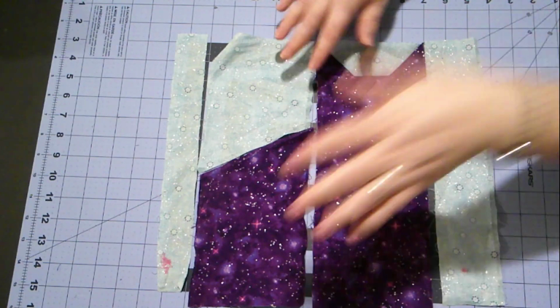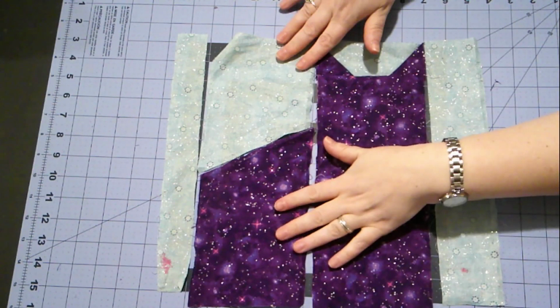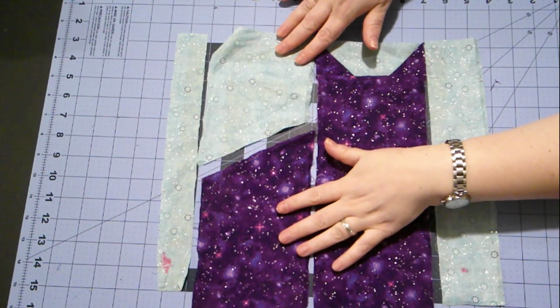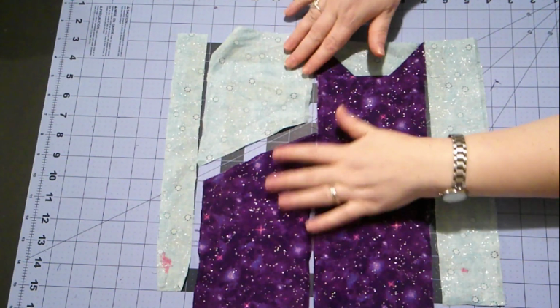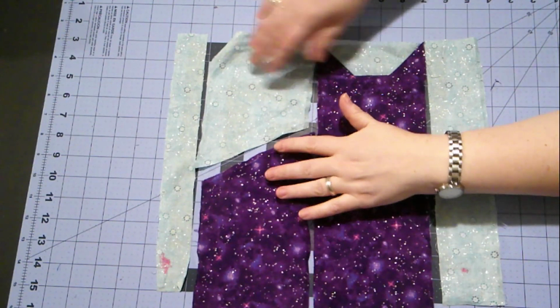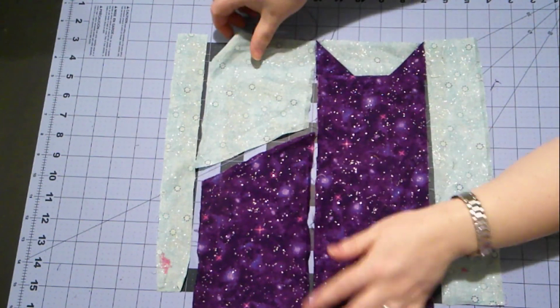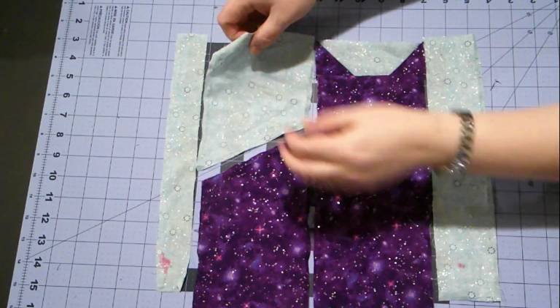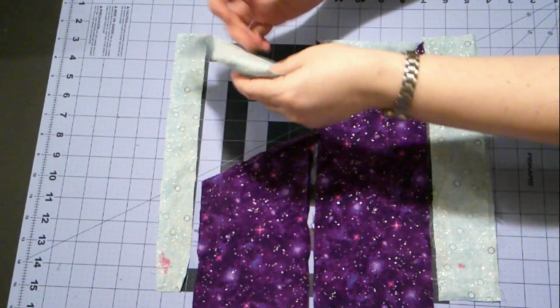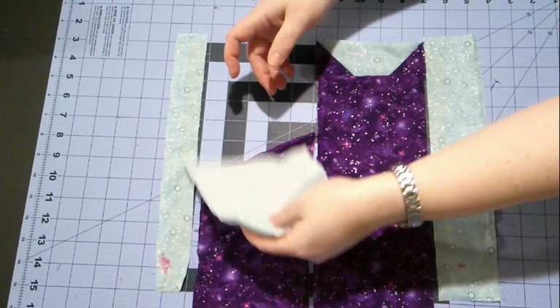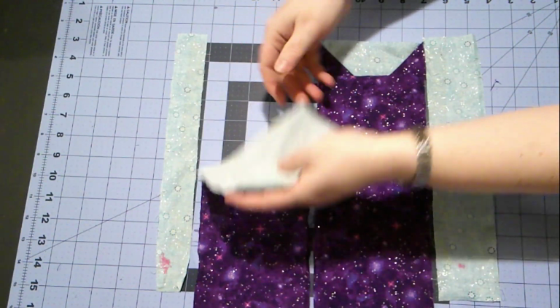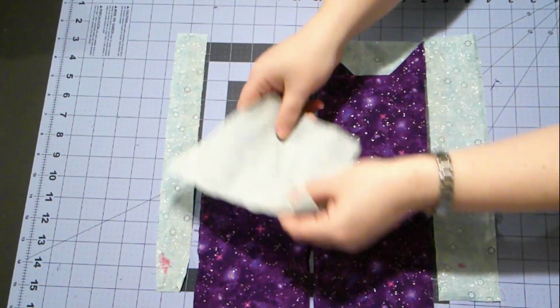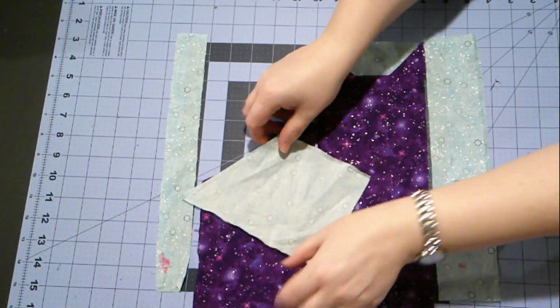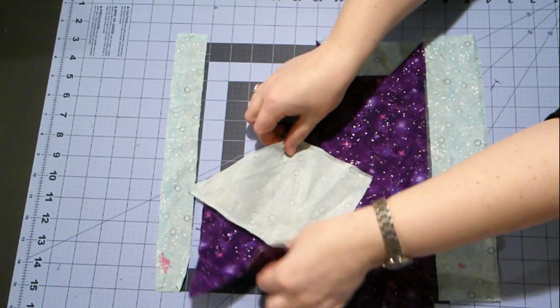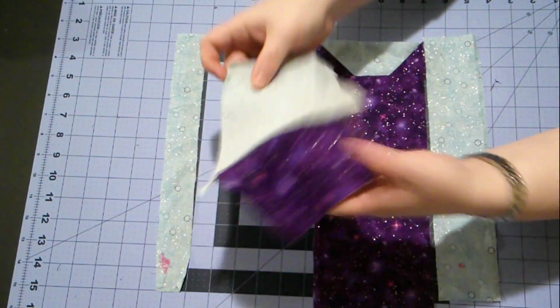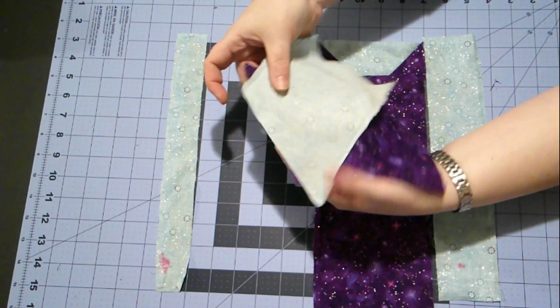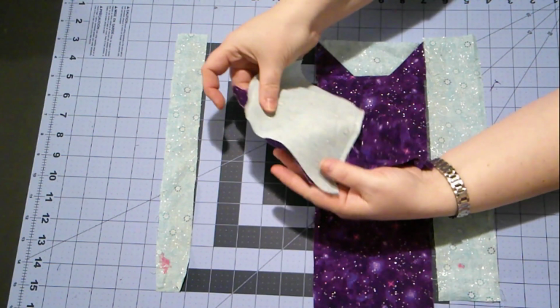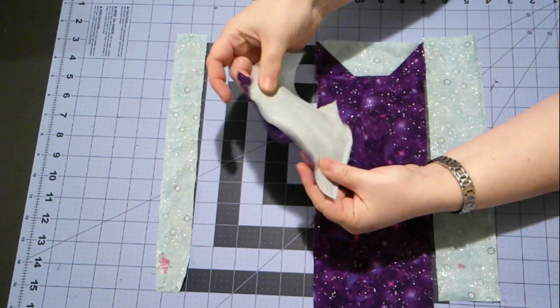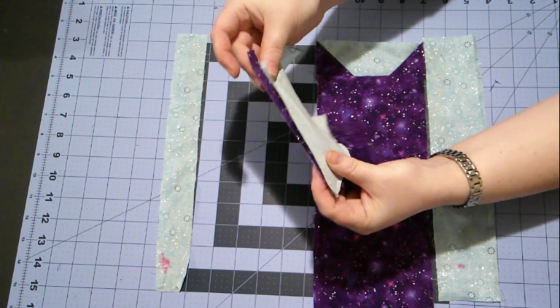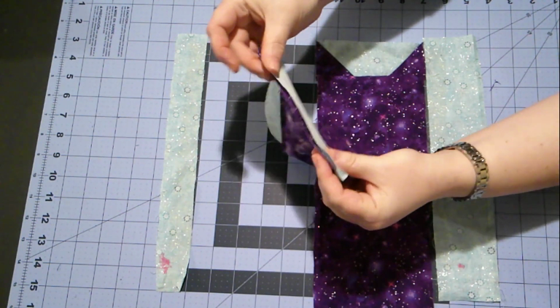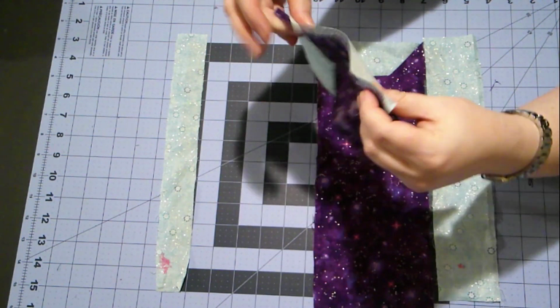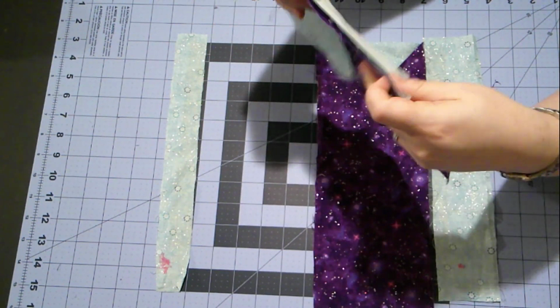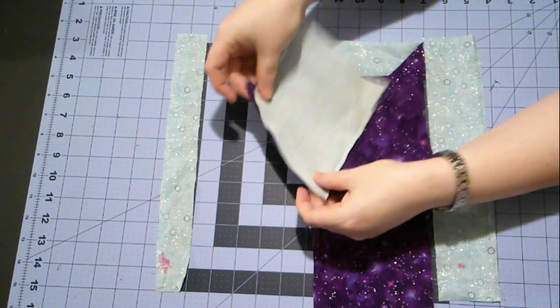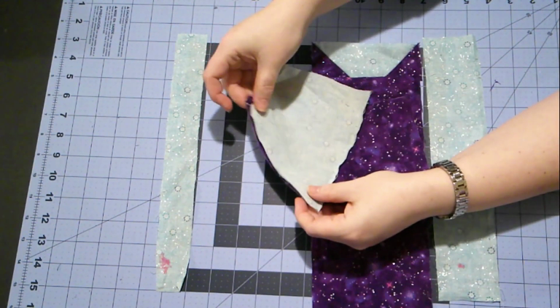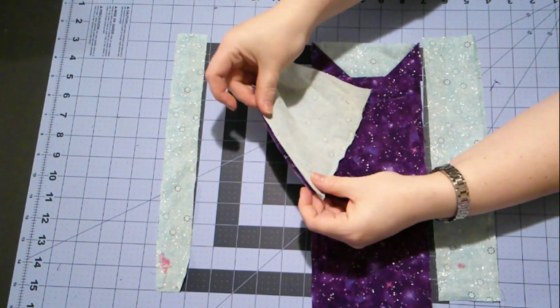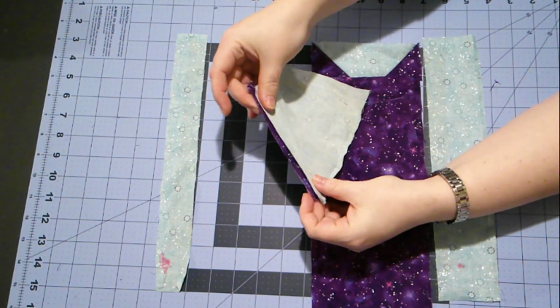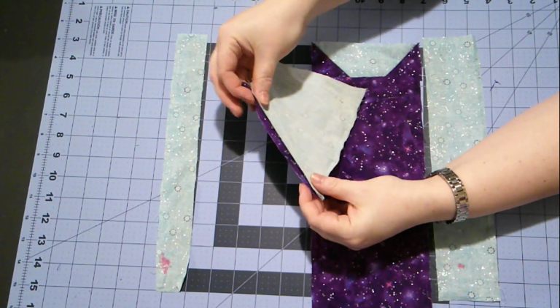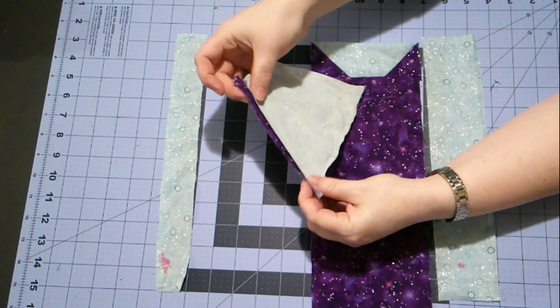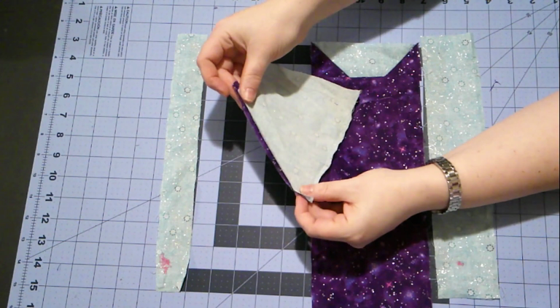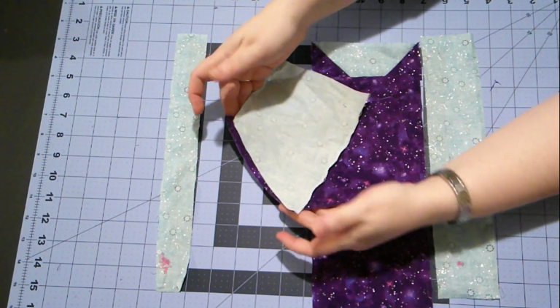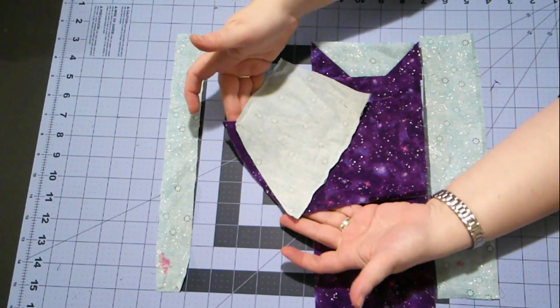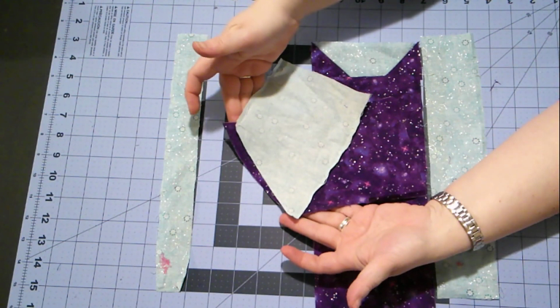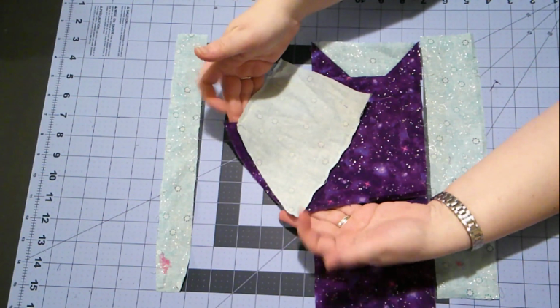Now we'll sew our cat's body together. We'll just put these together. These two pieces look a little funny — they look like they should never go together, but it's supposed to look like that.